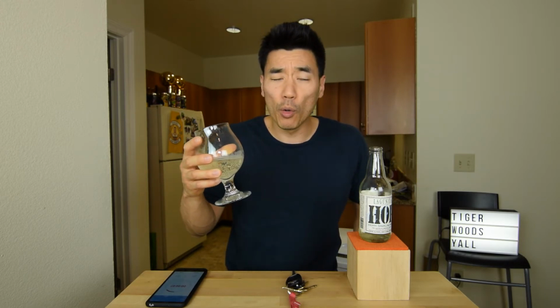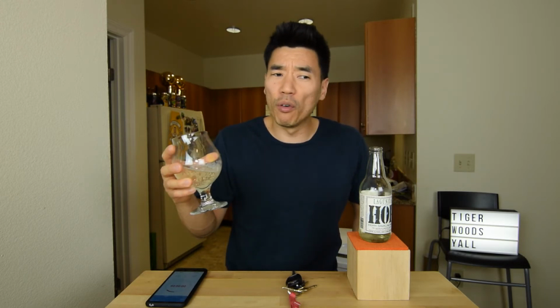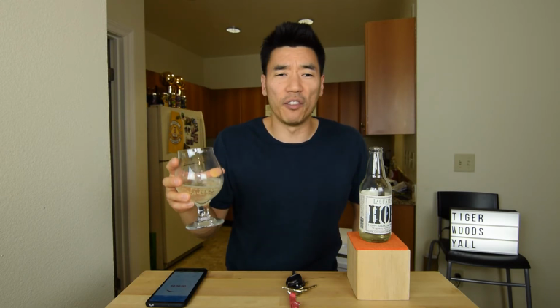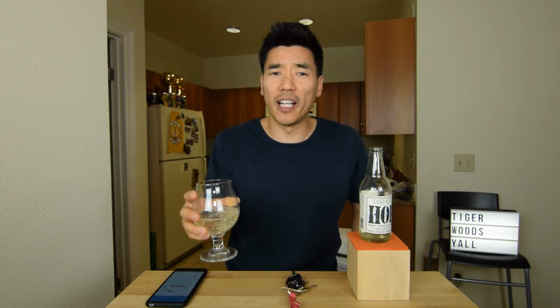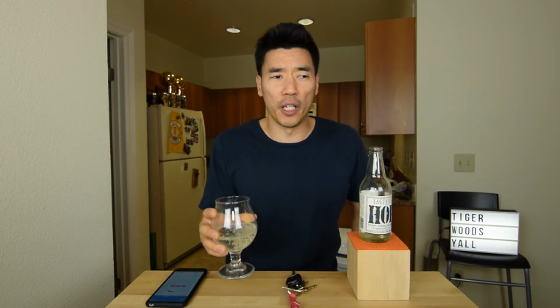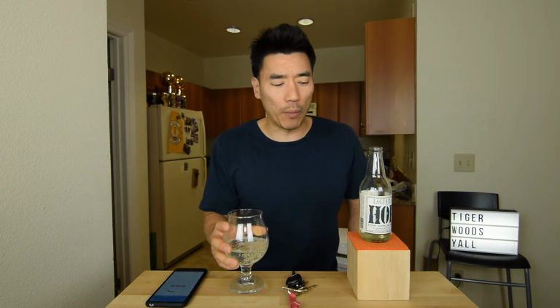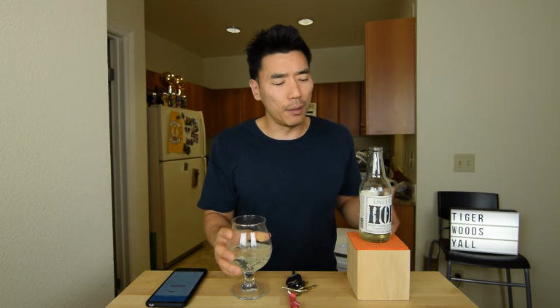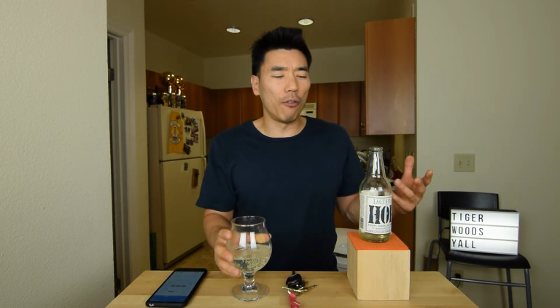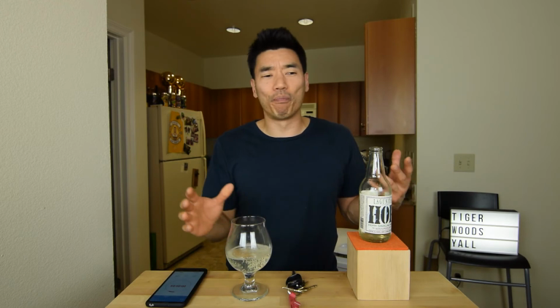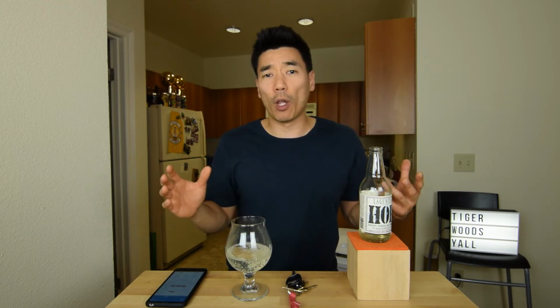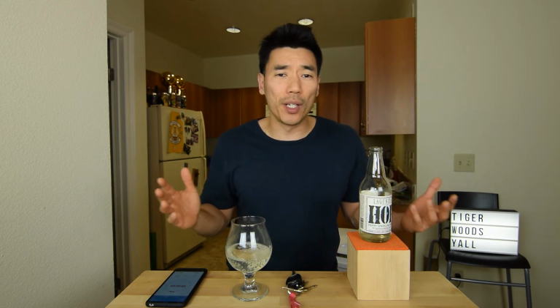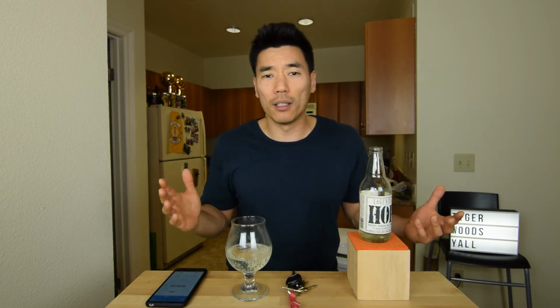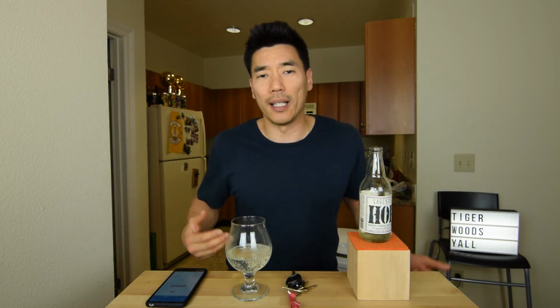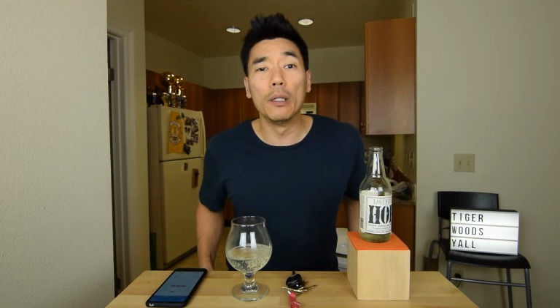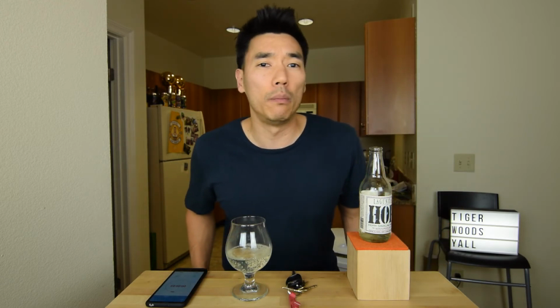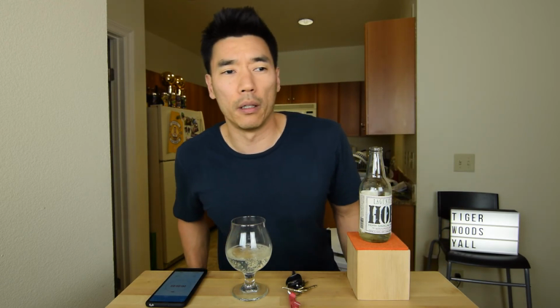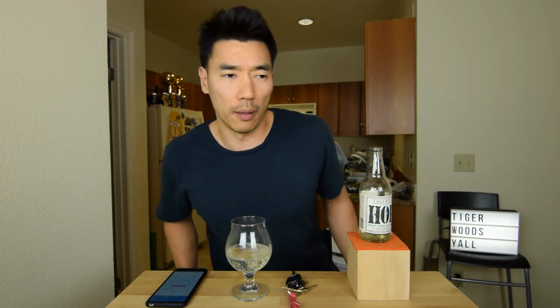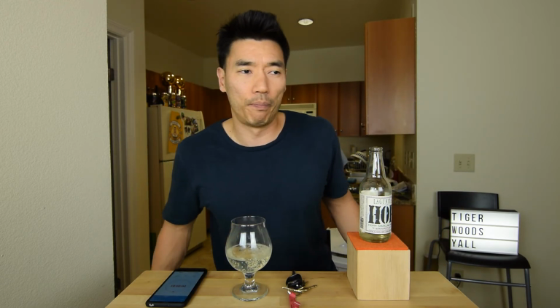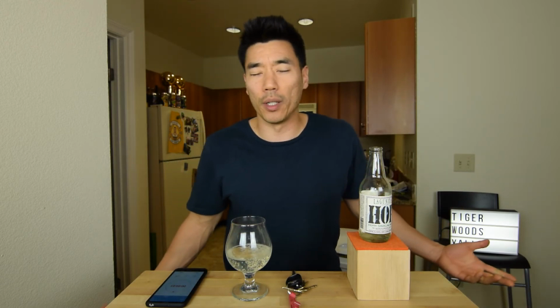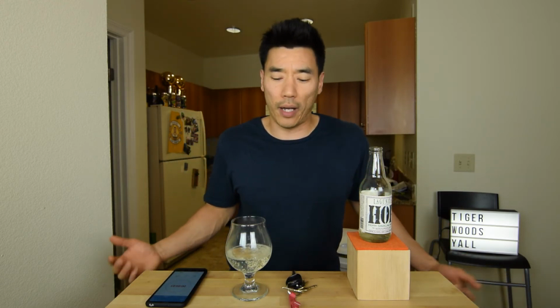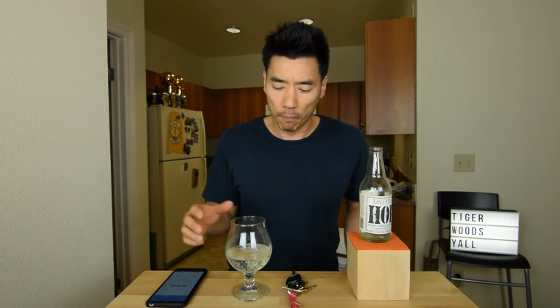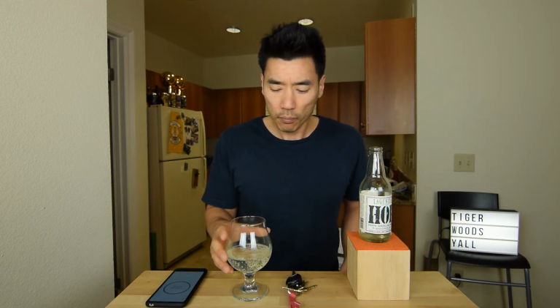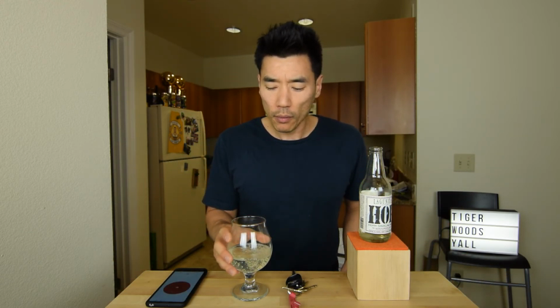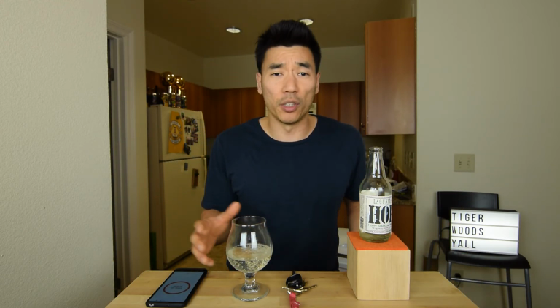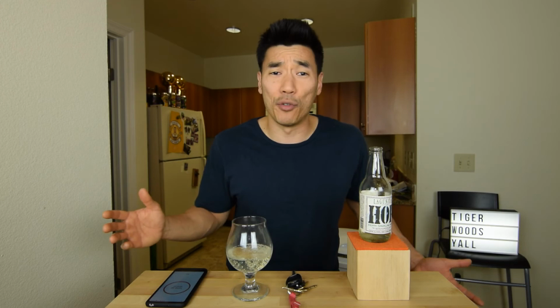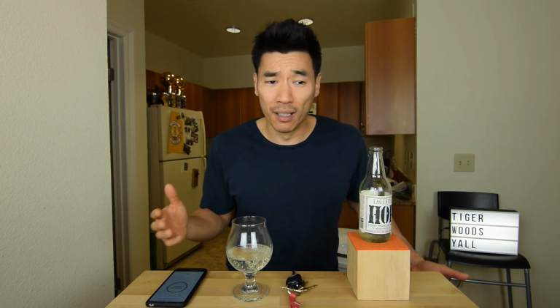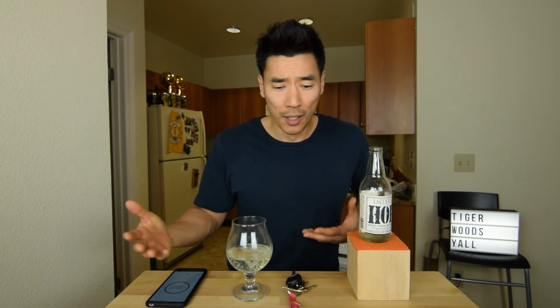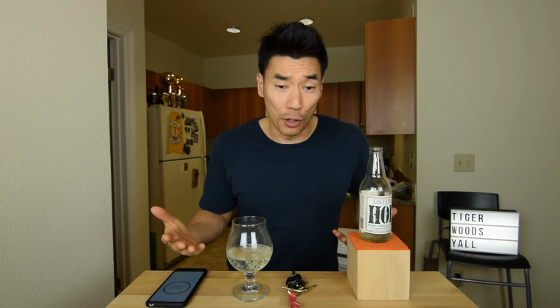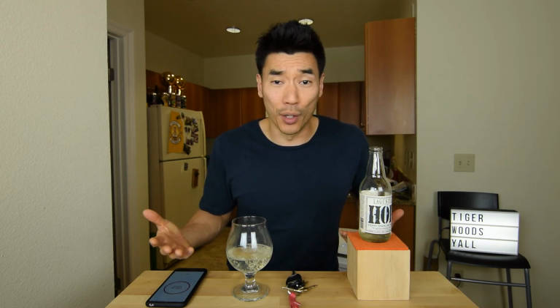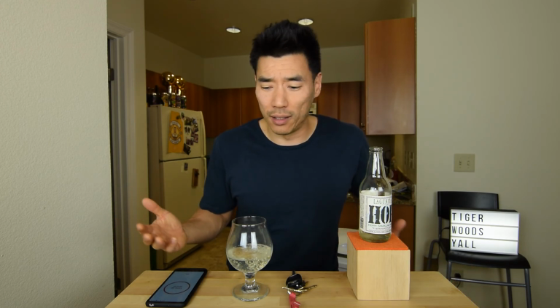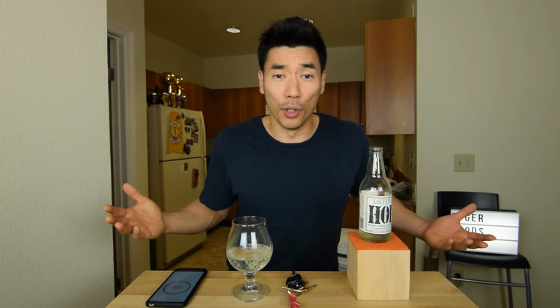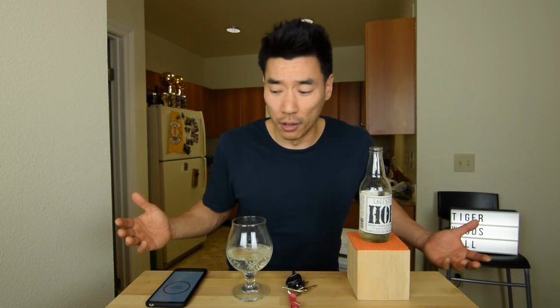Really refreshing, very light to drink. I could see myself drinking this in between beers or drinks. I'm supposed to stay hydrated — you could drink one of these, it'd be really good.